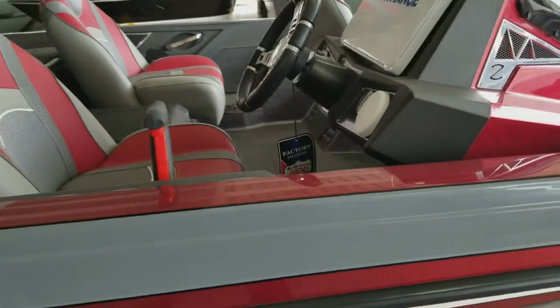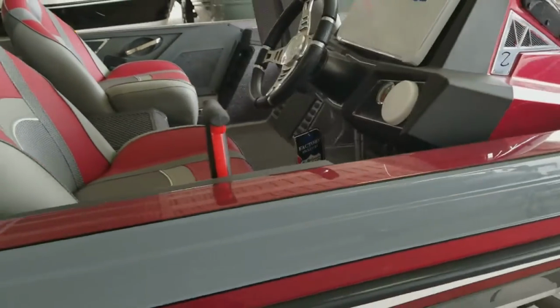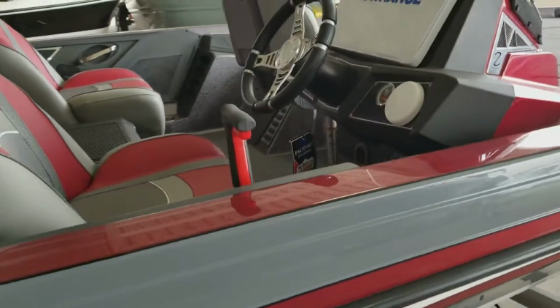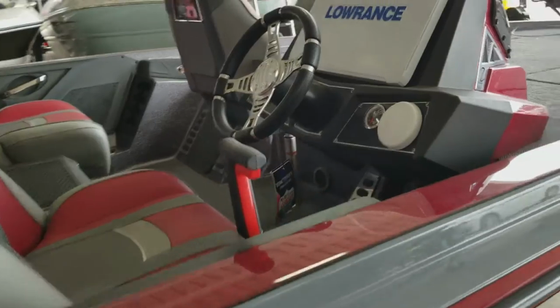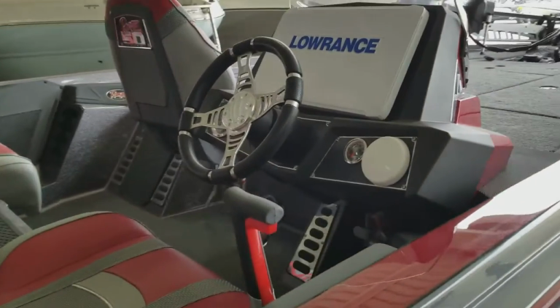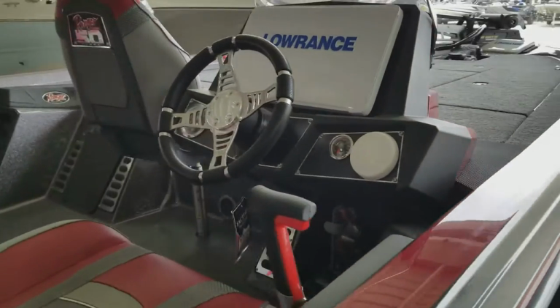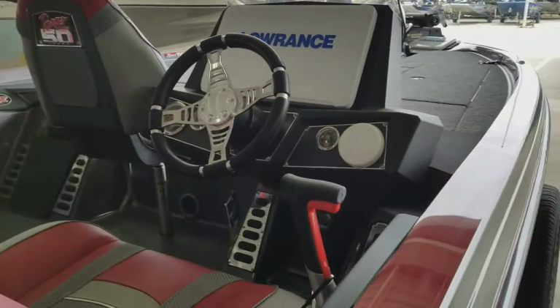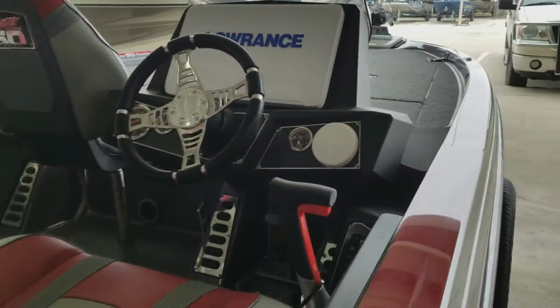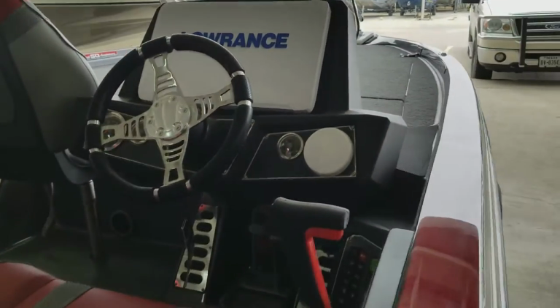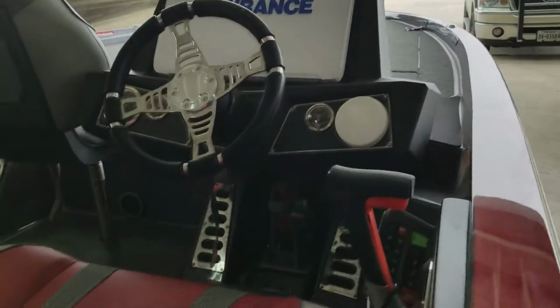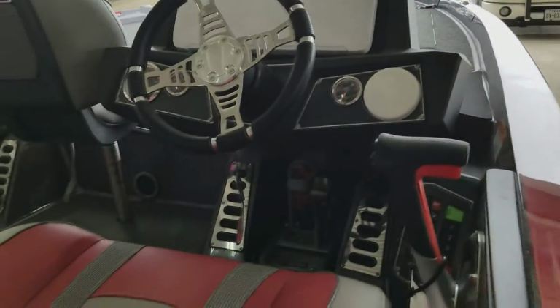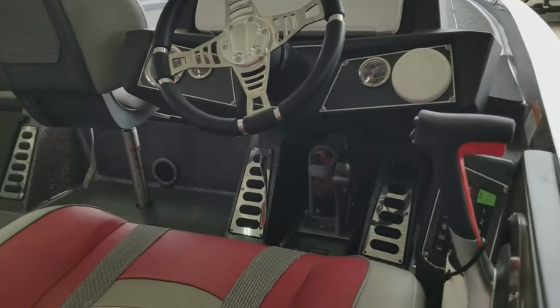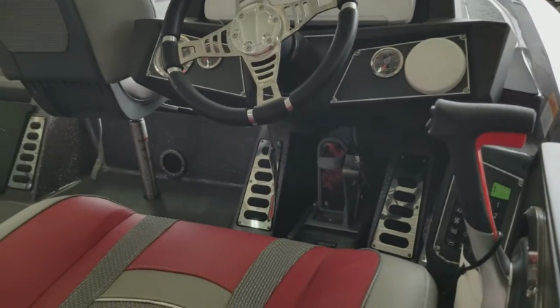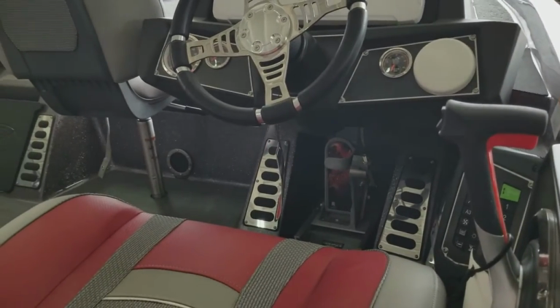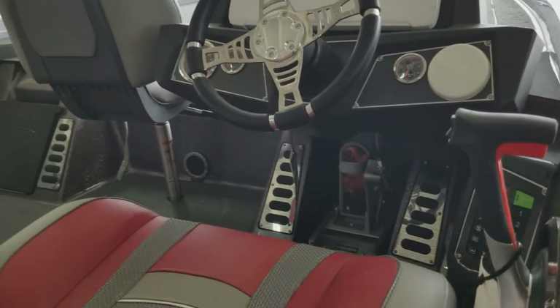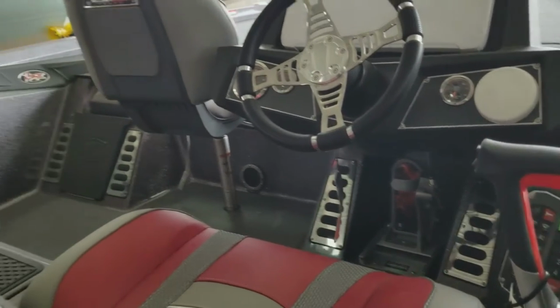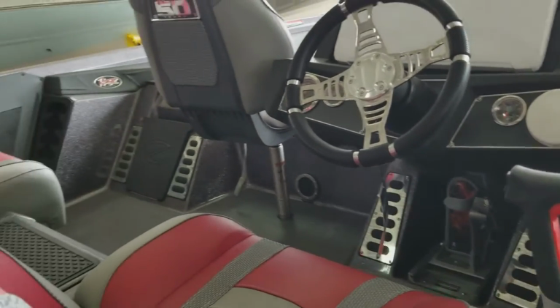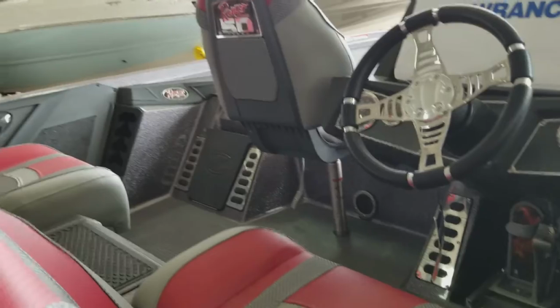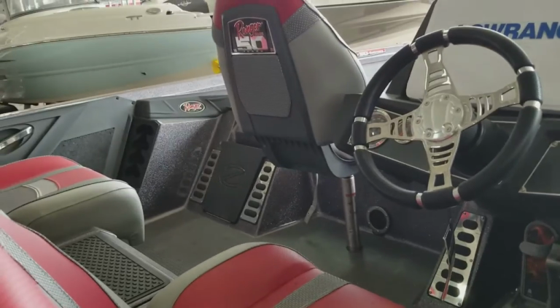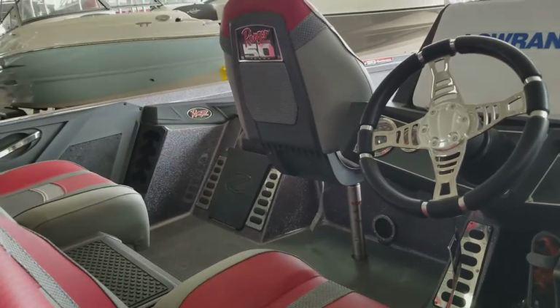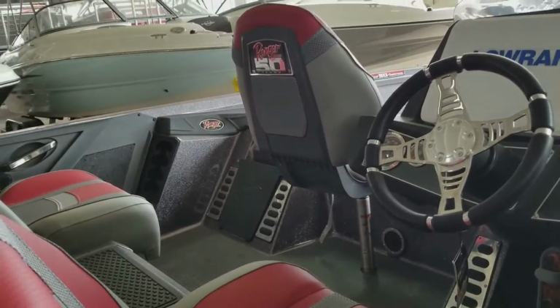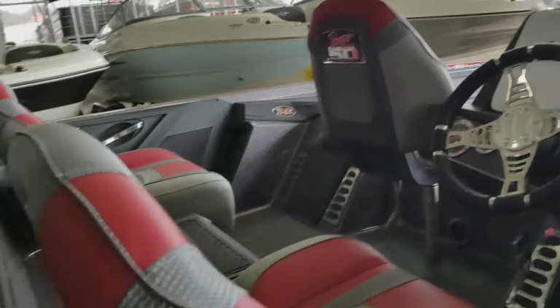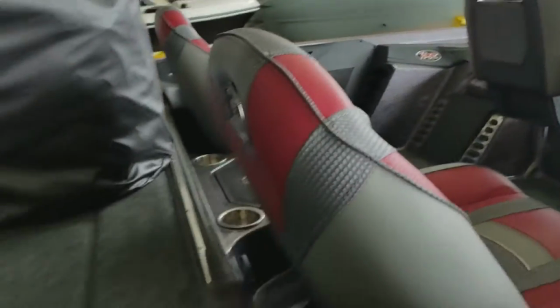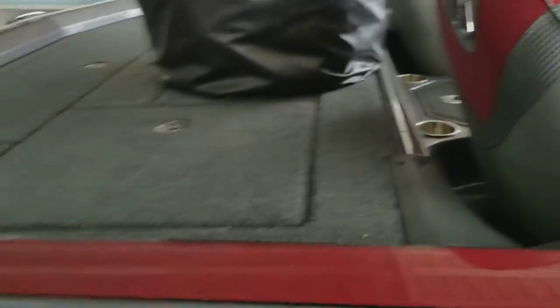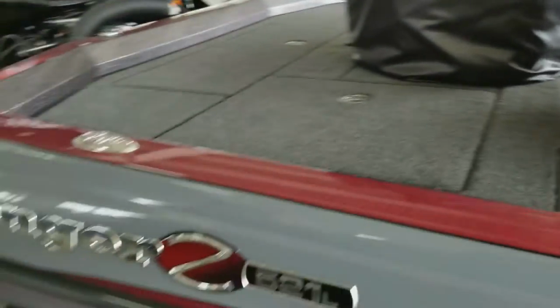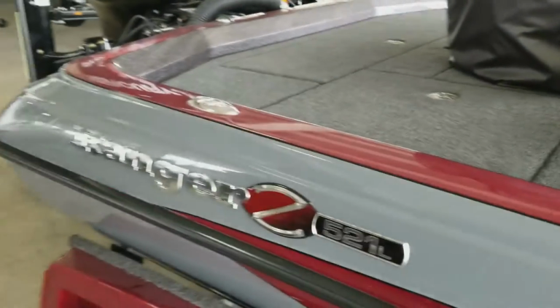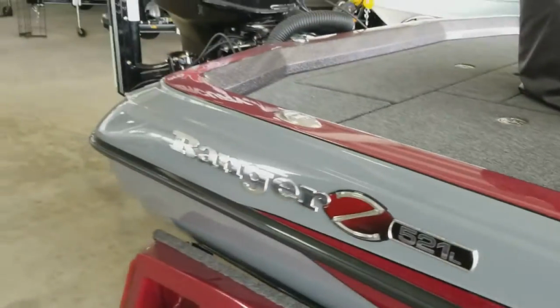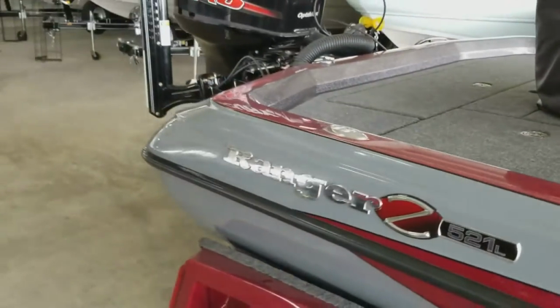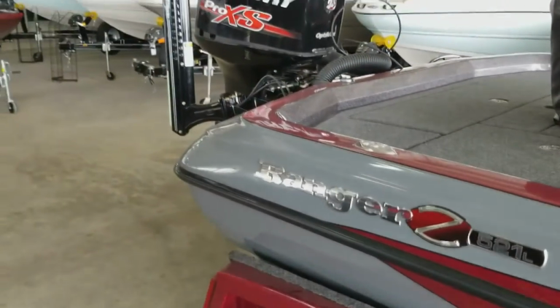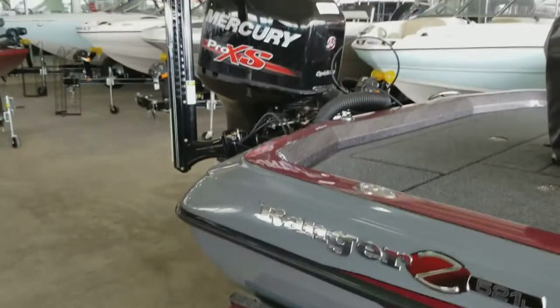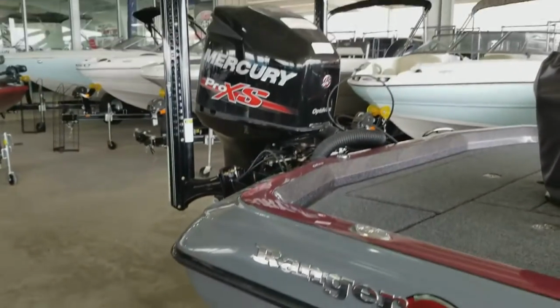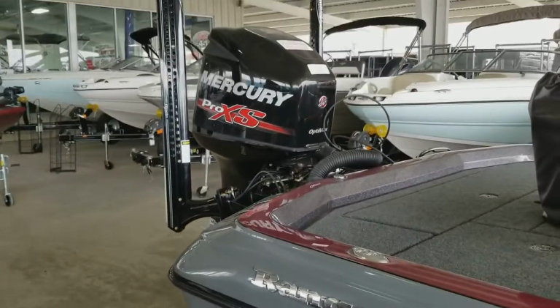Mercury Smart Craft Gauge, Hot Foot, and a 3-250 Pro XS.